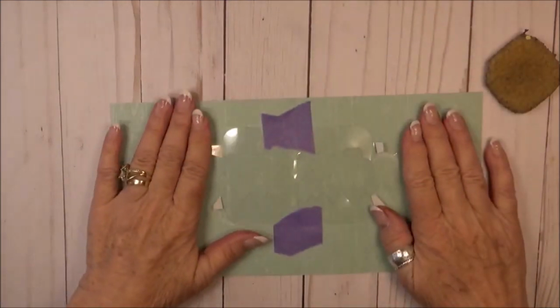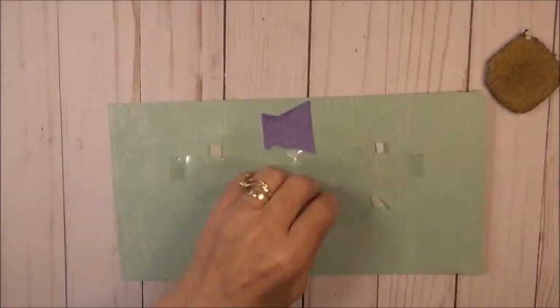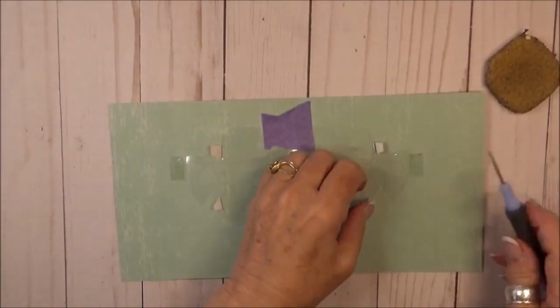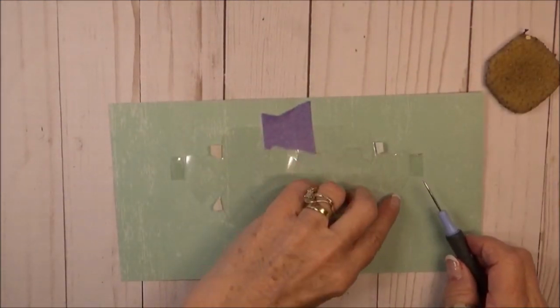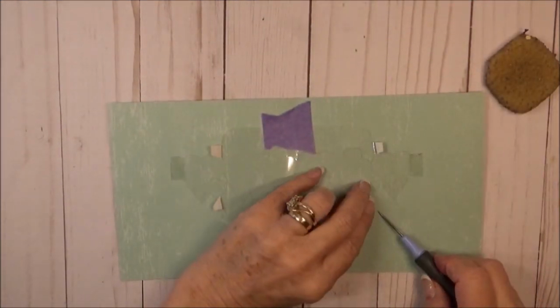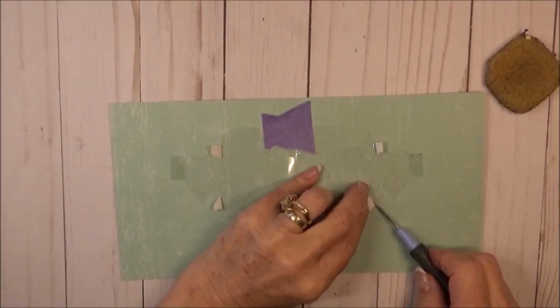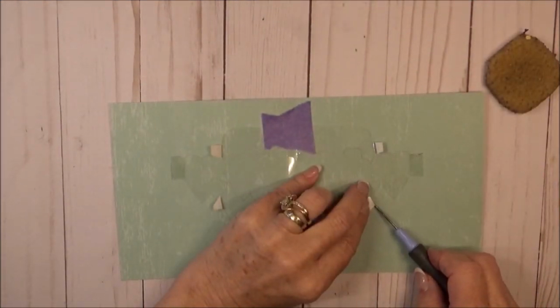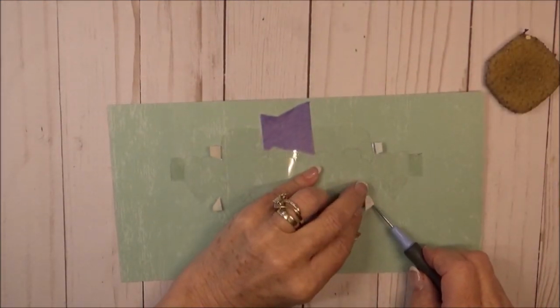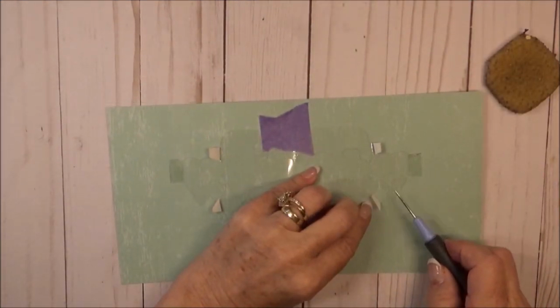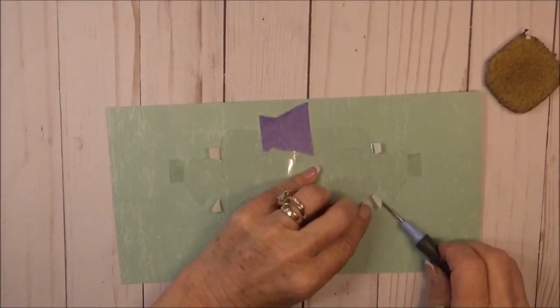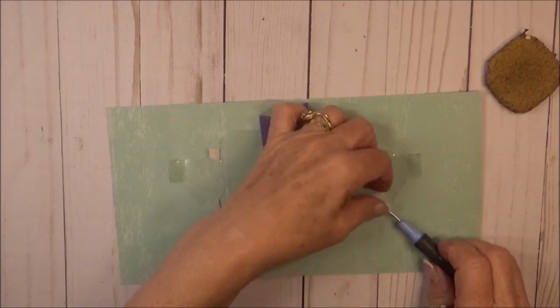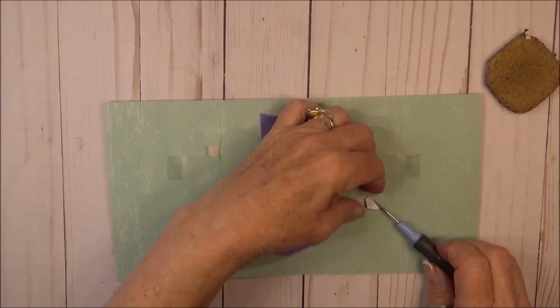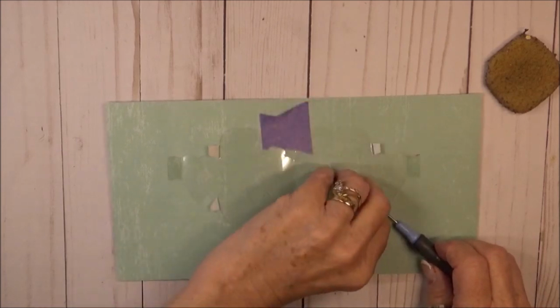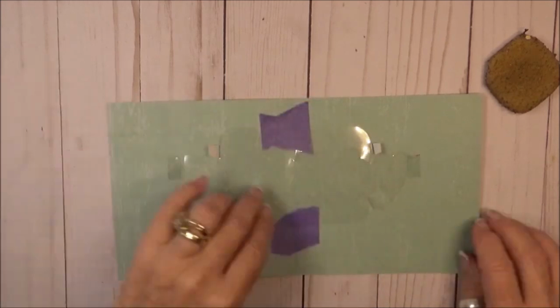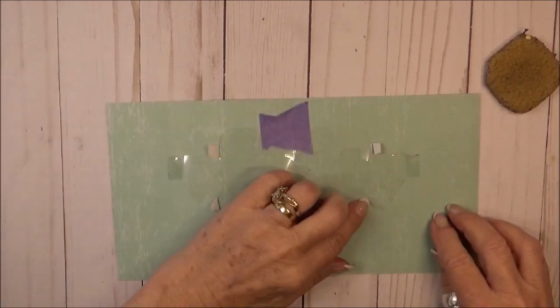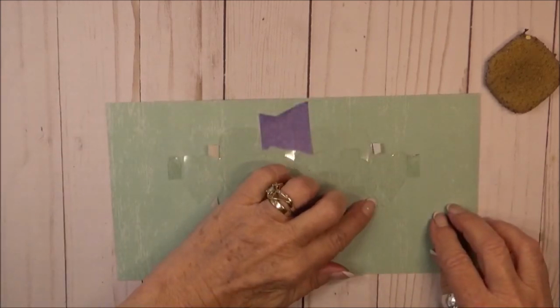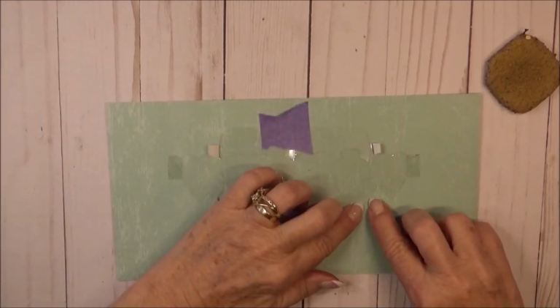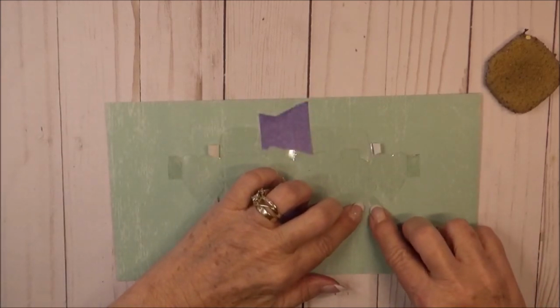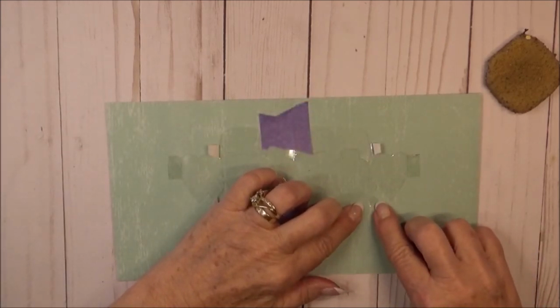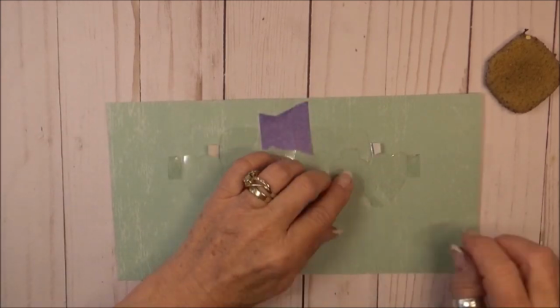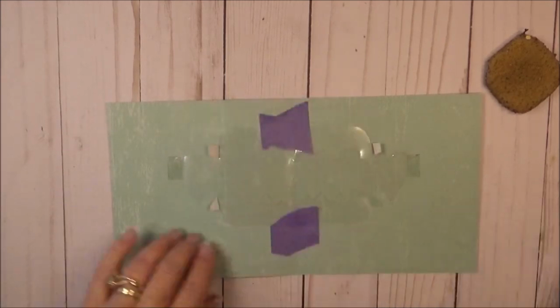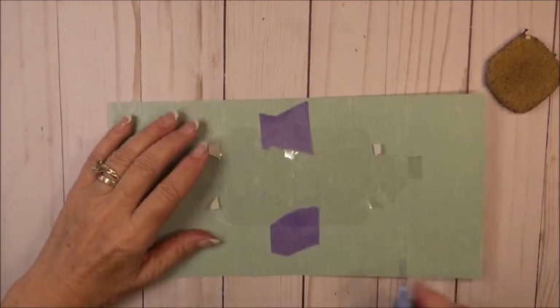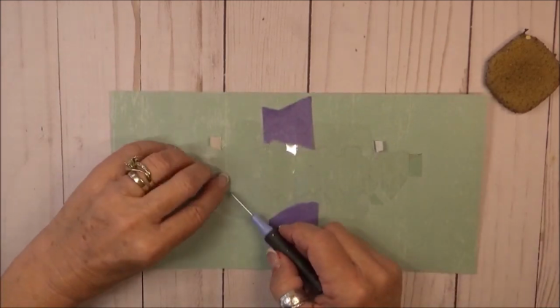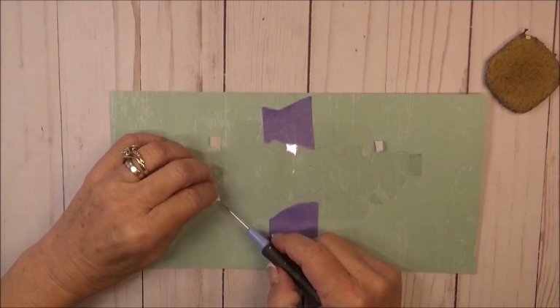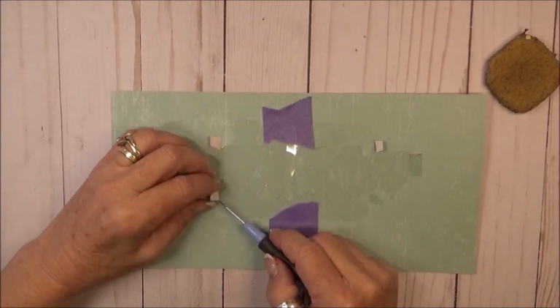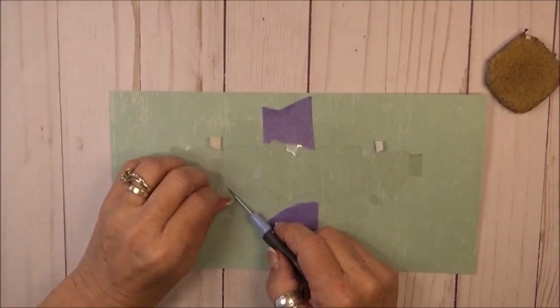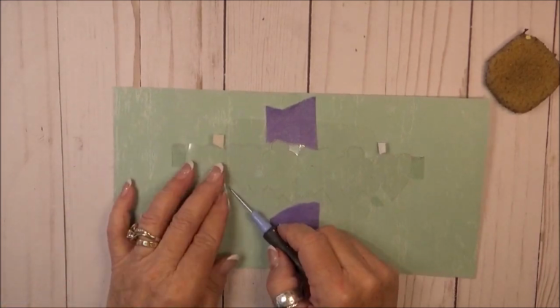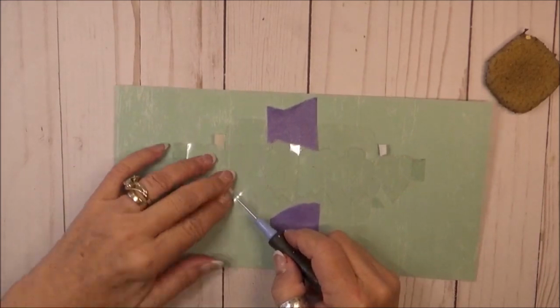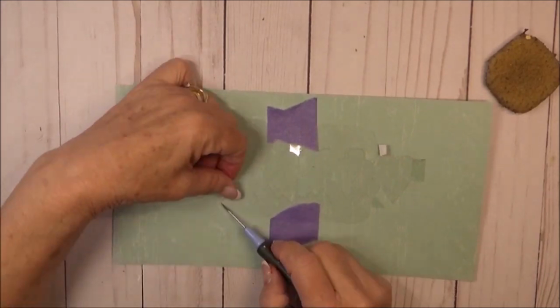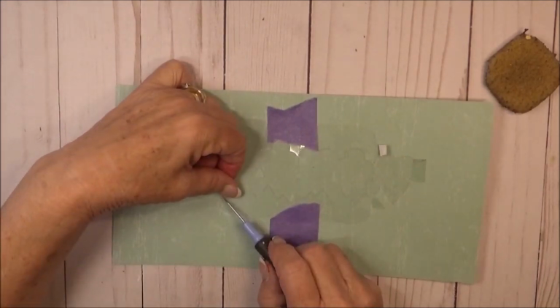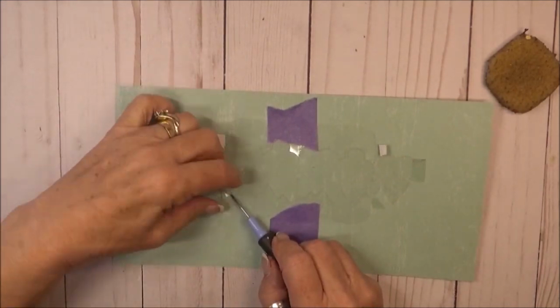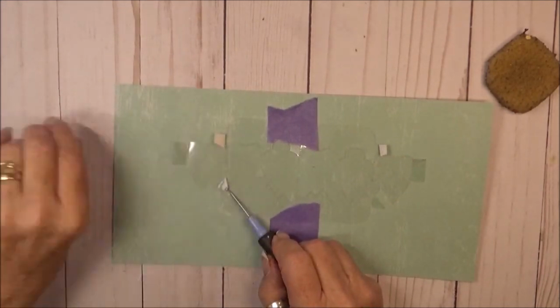The acetate I'm using is the same that teachers used to use for overhead projectors. This material is strong, lightweight, and easy to cut with a wafer thin die.